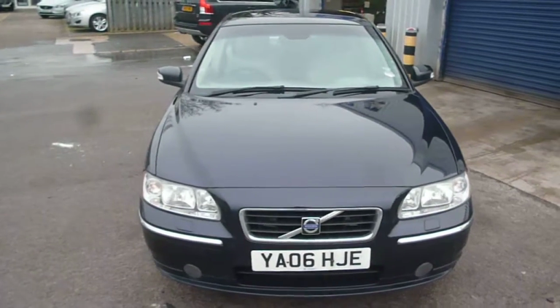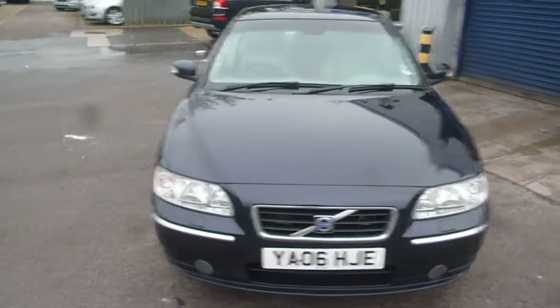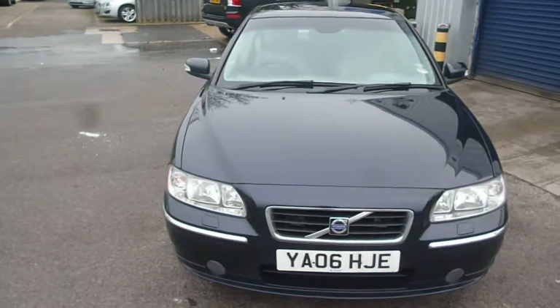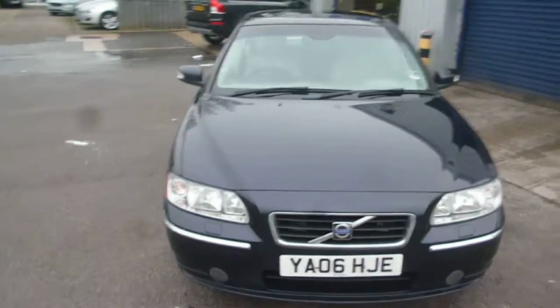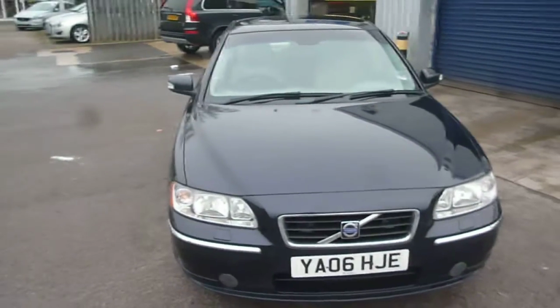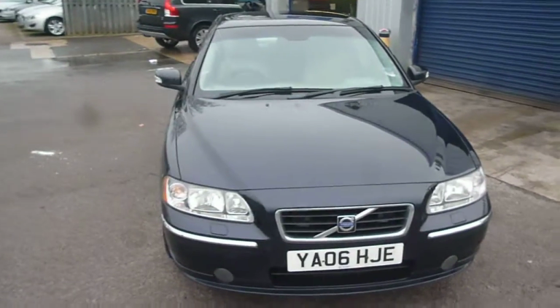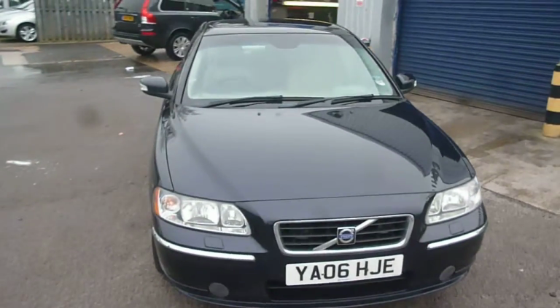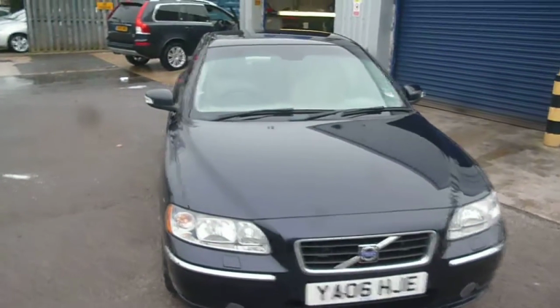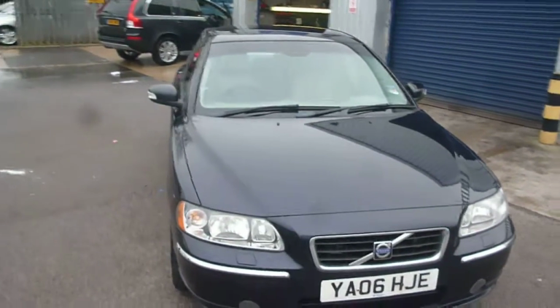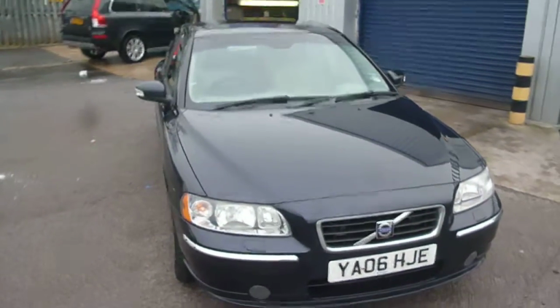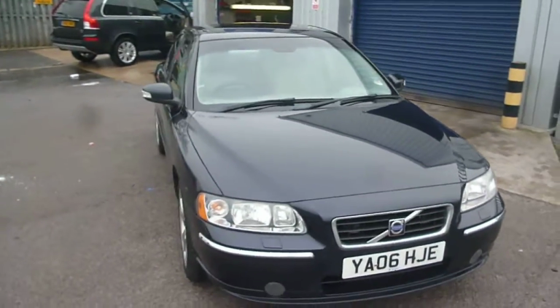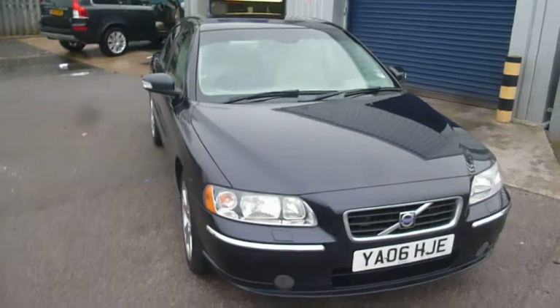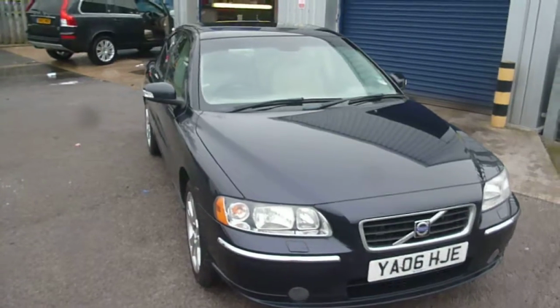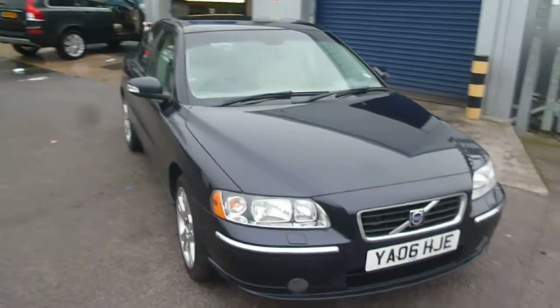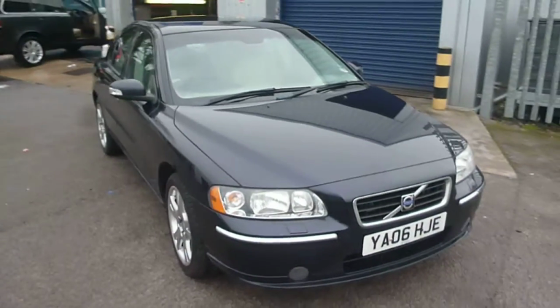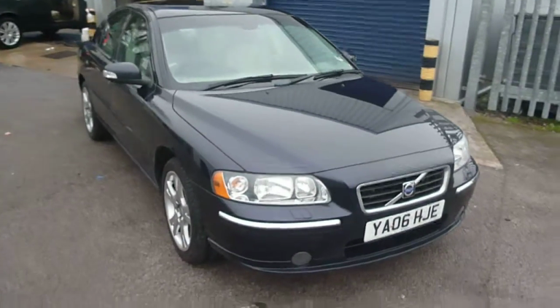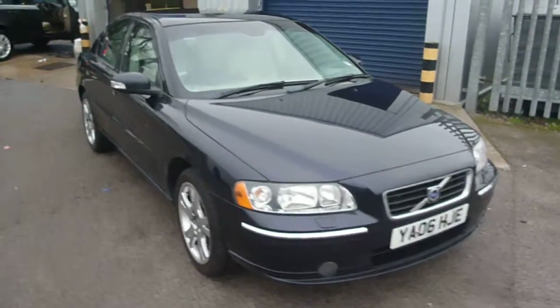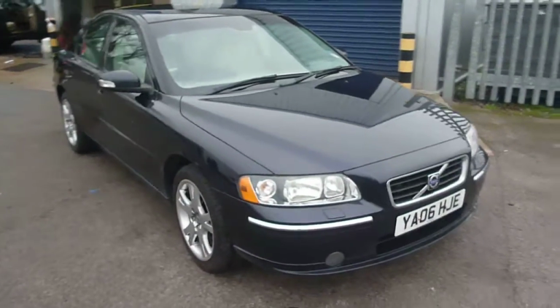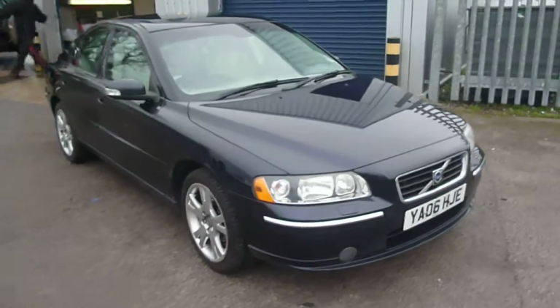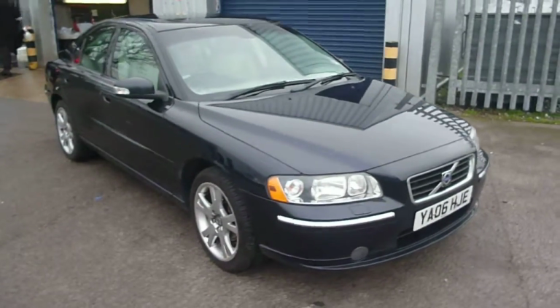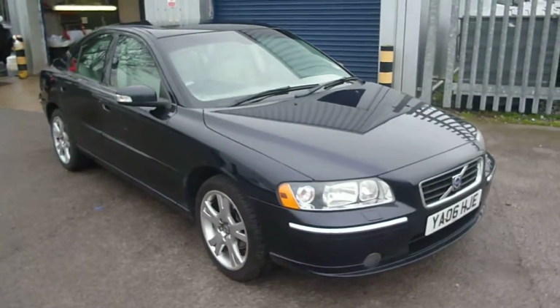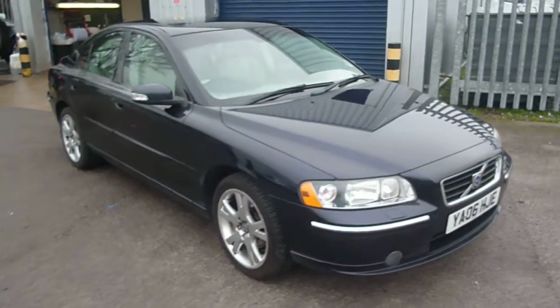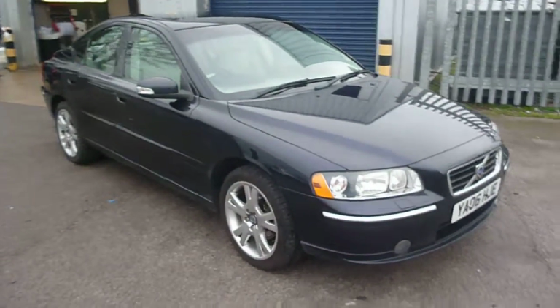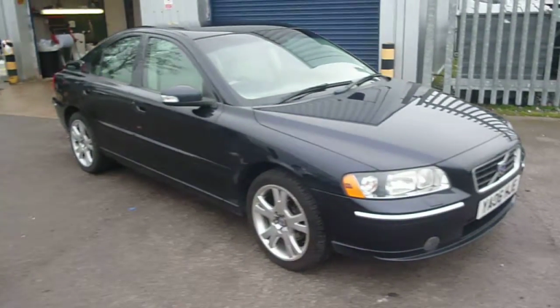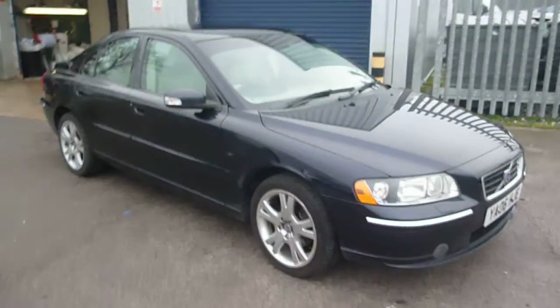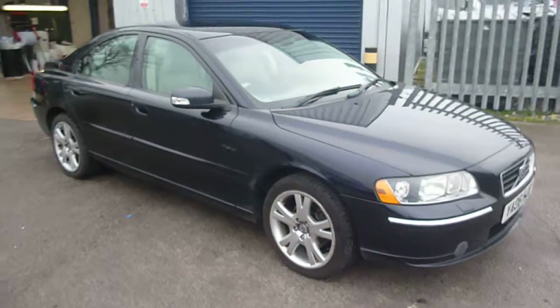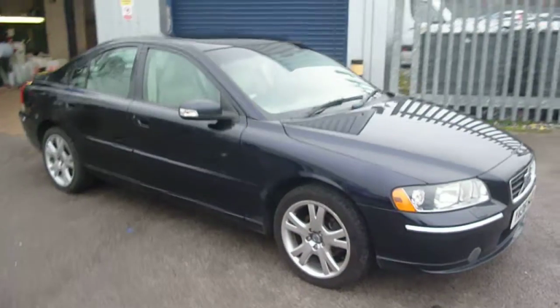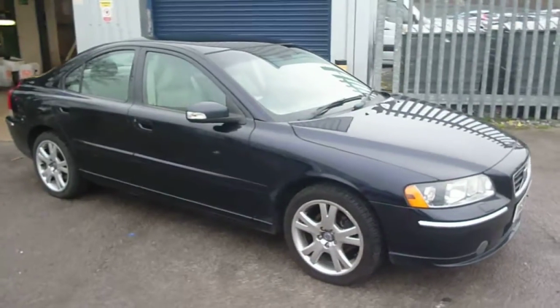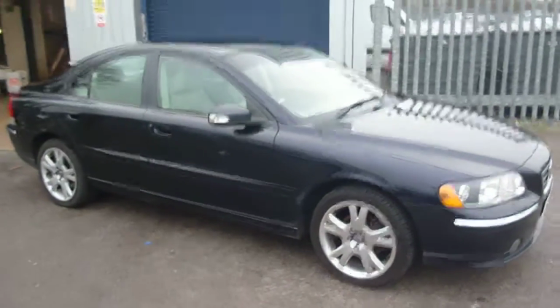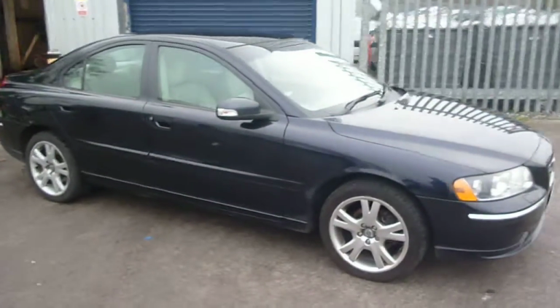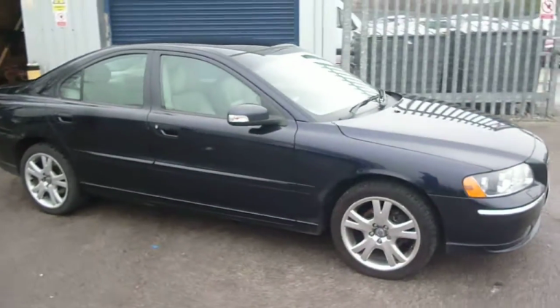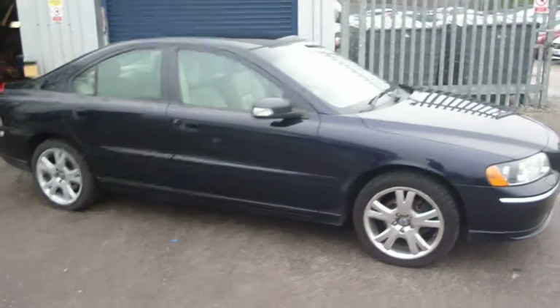Welcome back again to Rybrook Dealer PX. We have a Volvo S60 Diesel SE, YA06 HJE, located here at Rybrook Volvo Winchester.